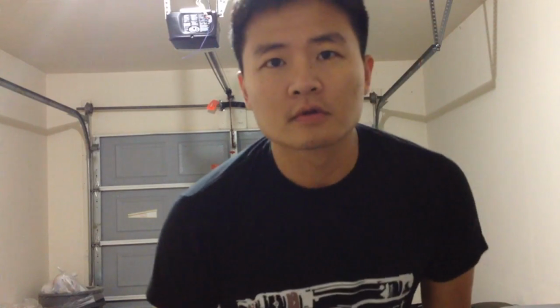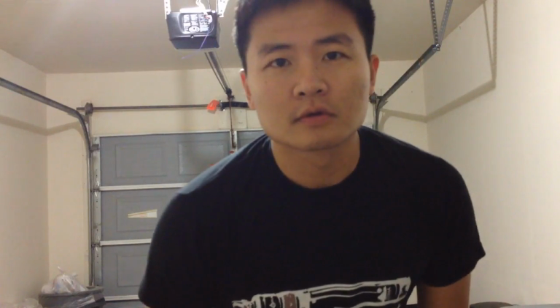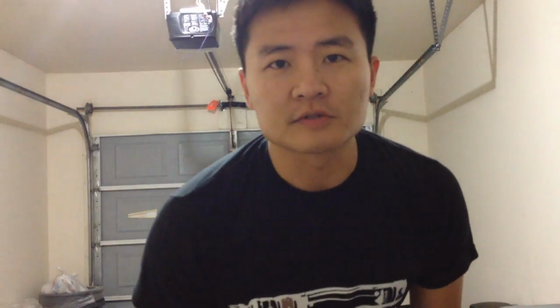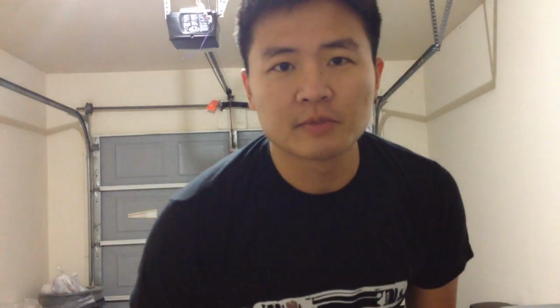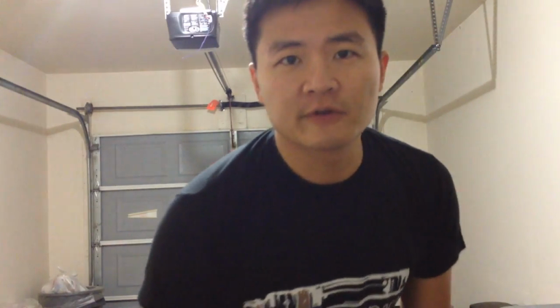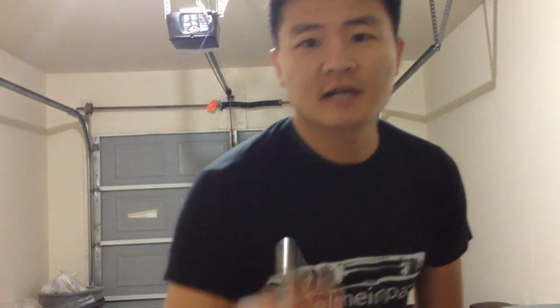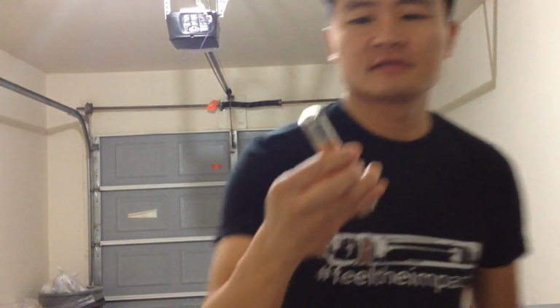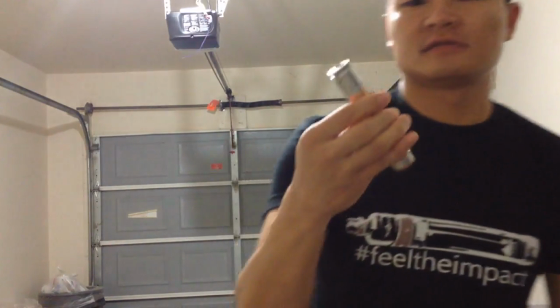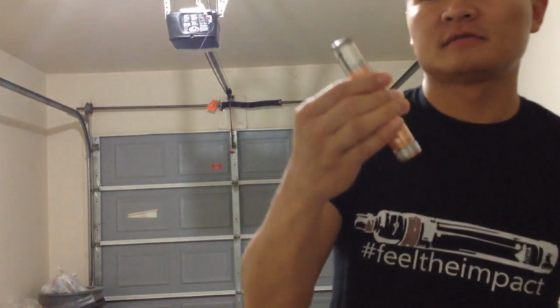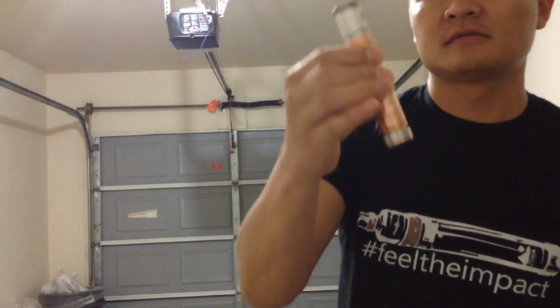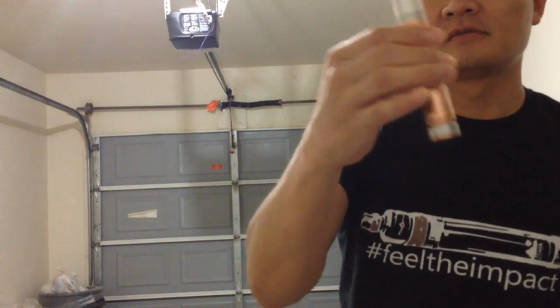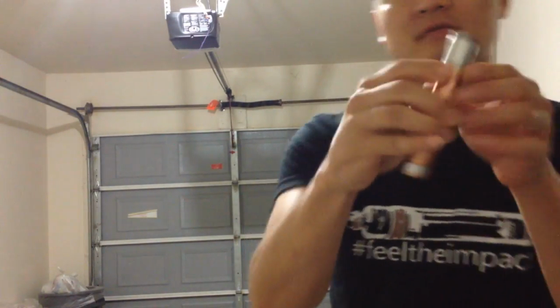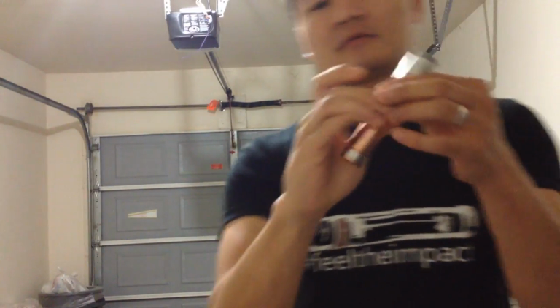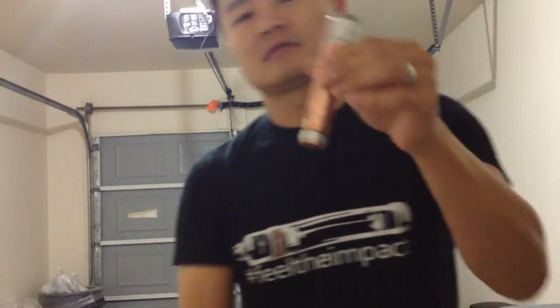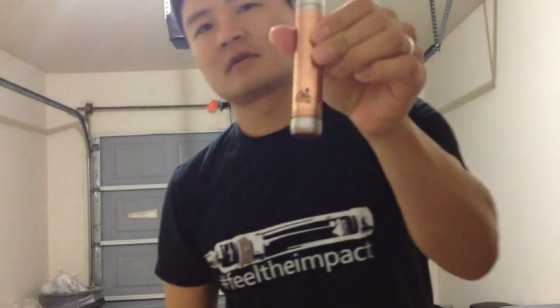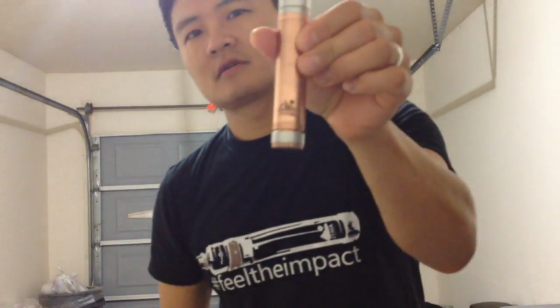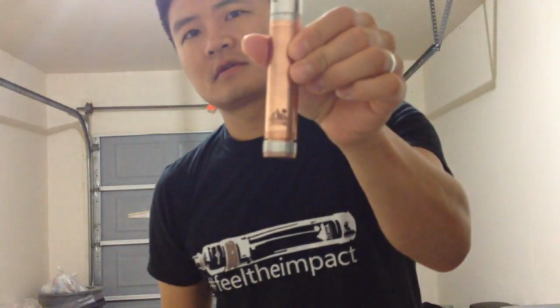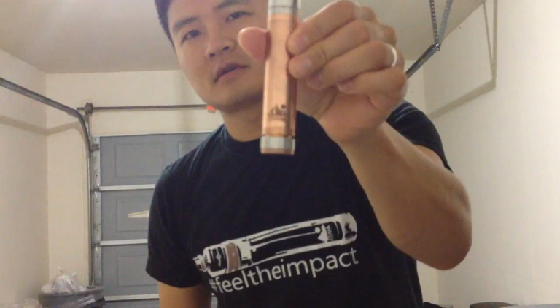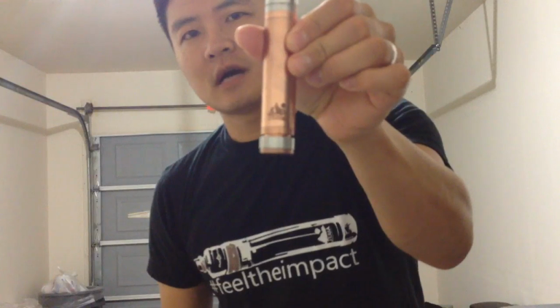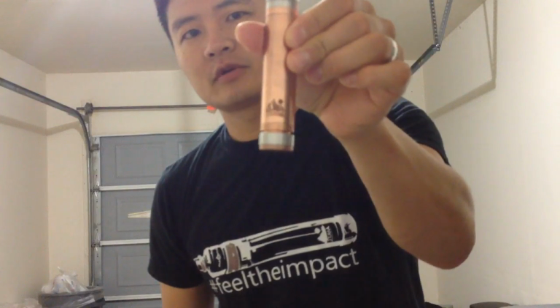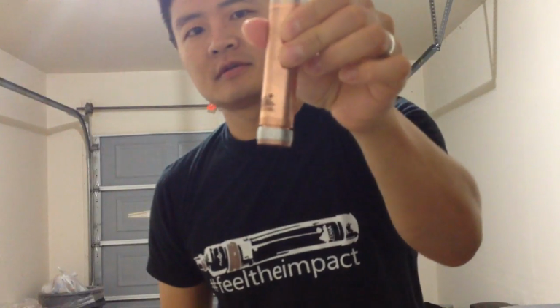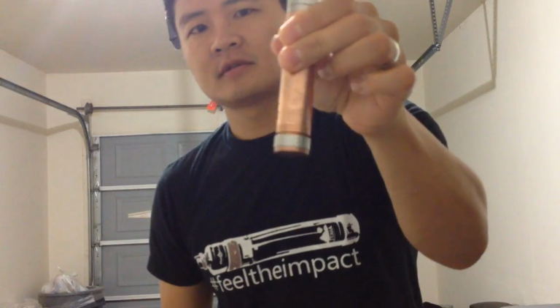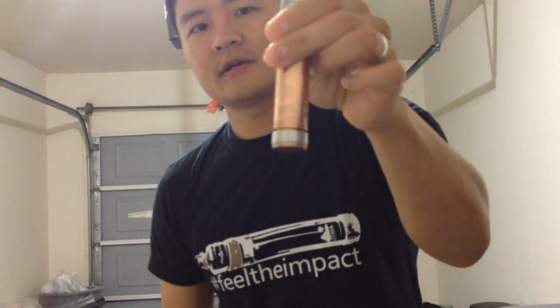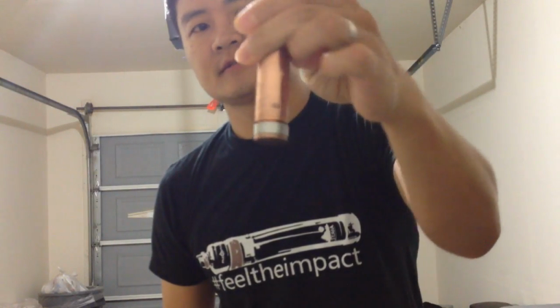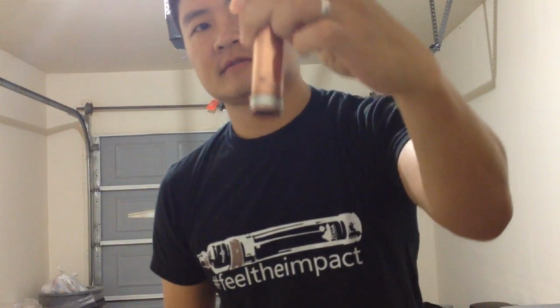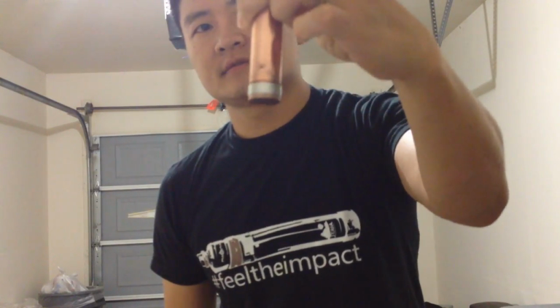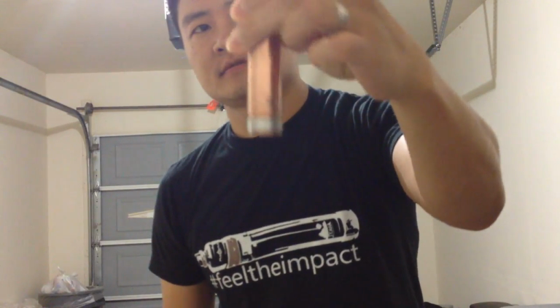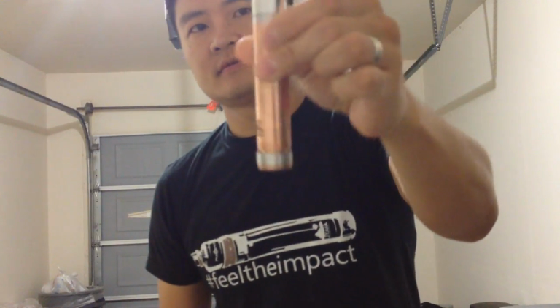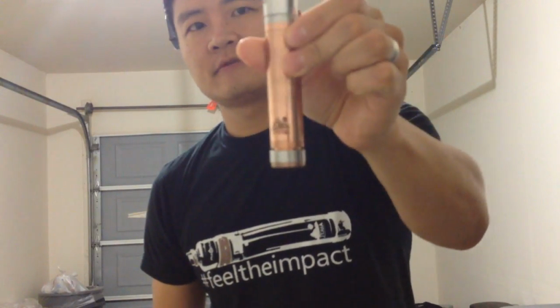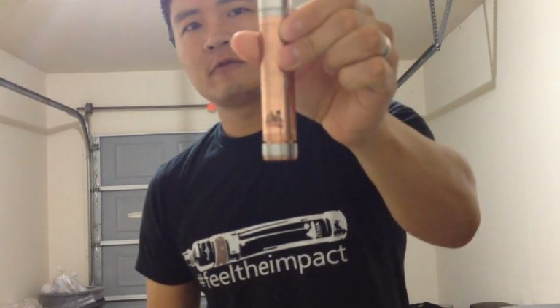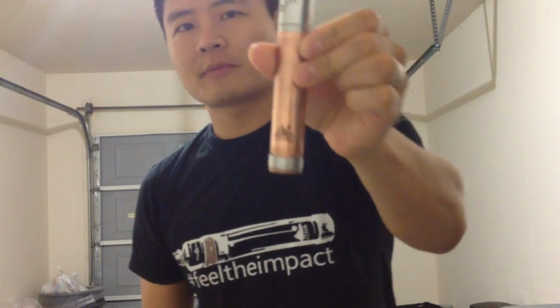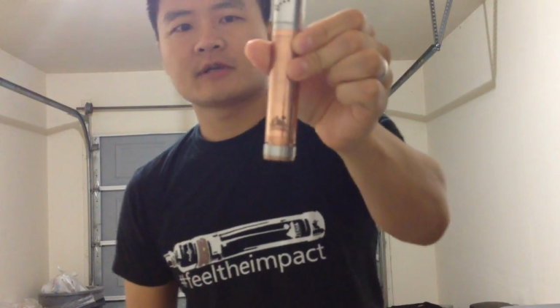A little sneak peek for you guys. Copper Terra. Full Copper Terra.